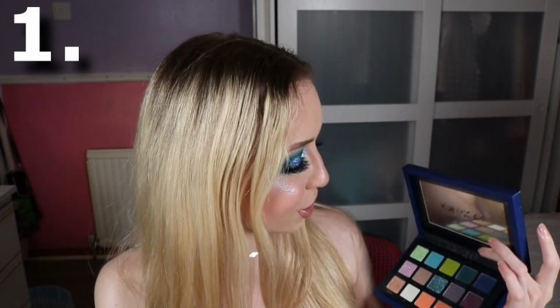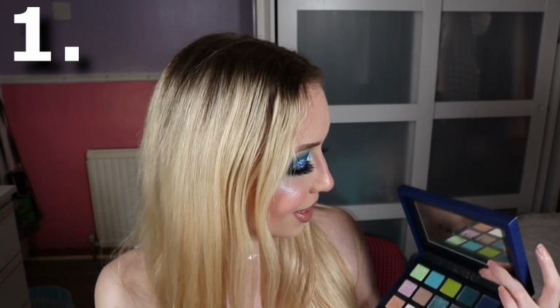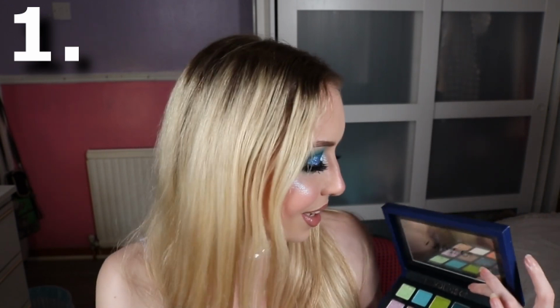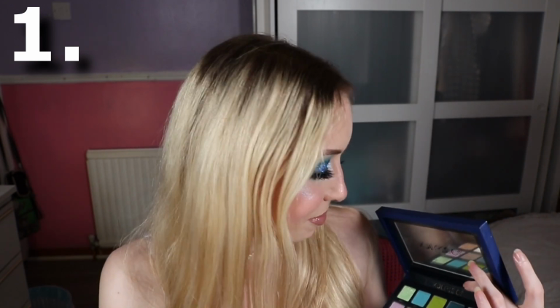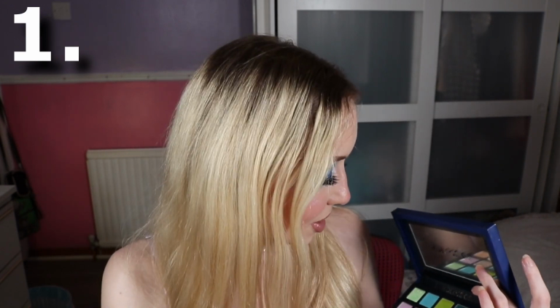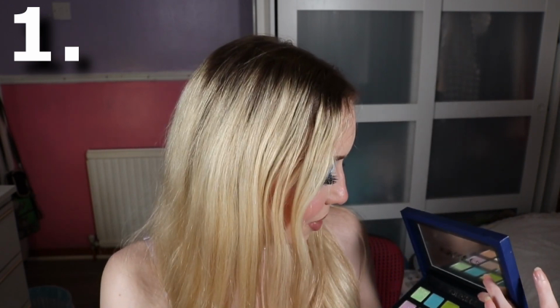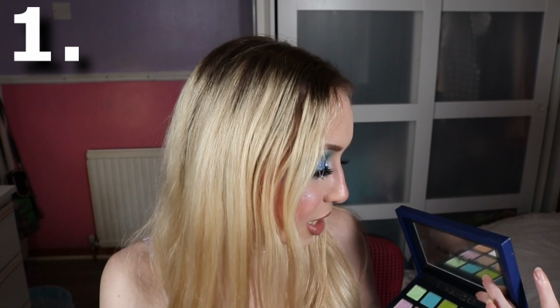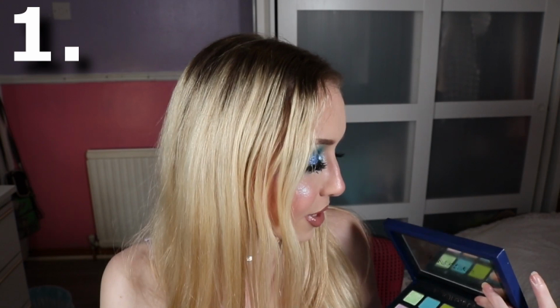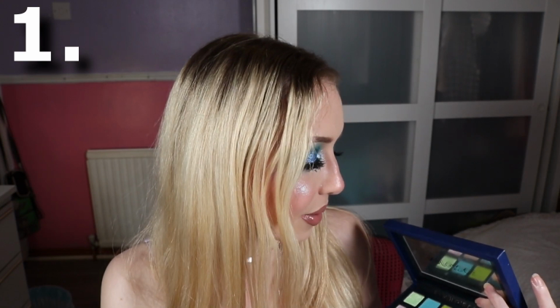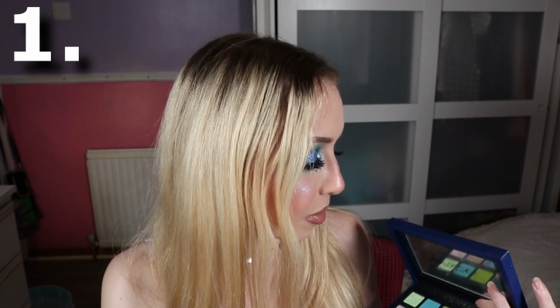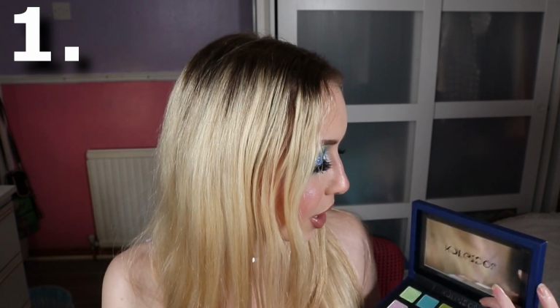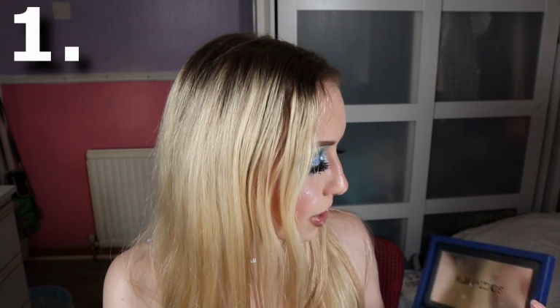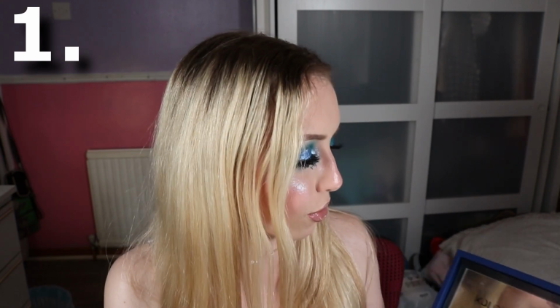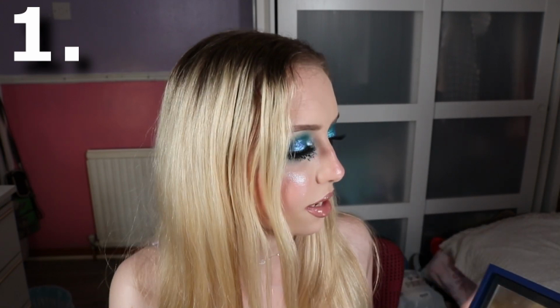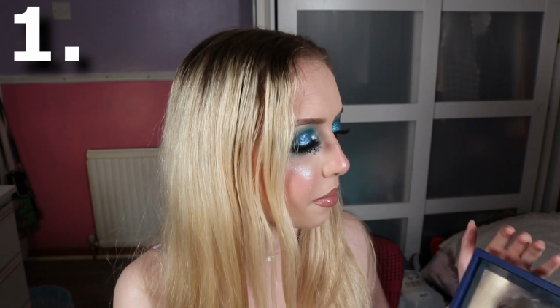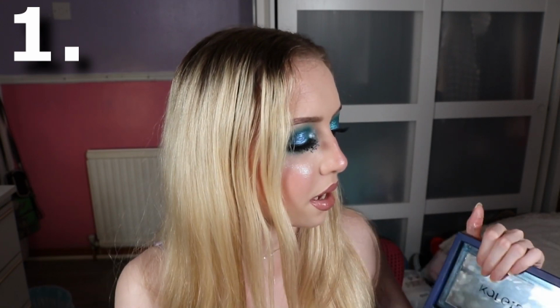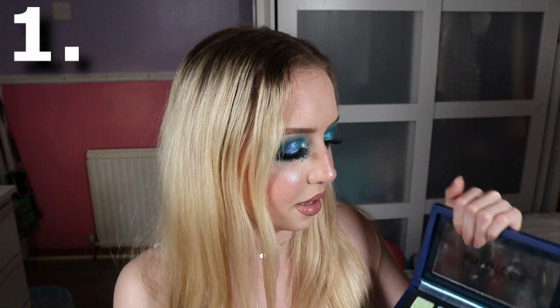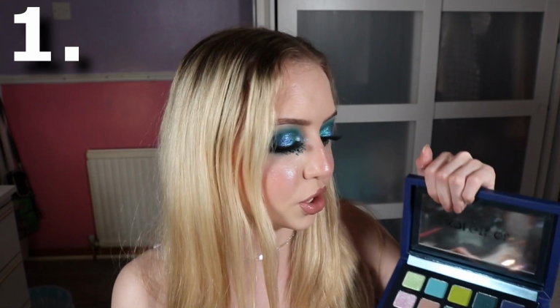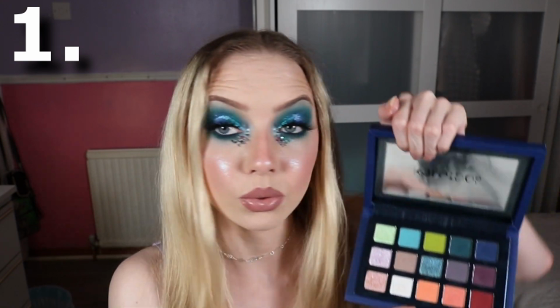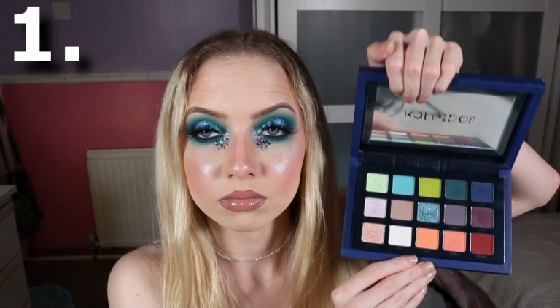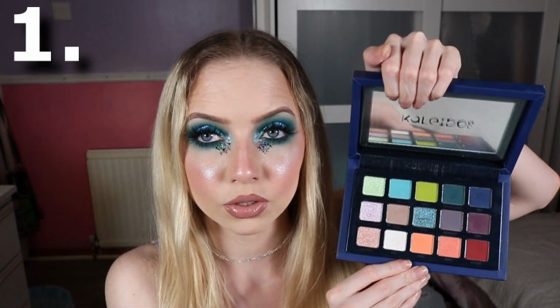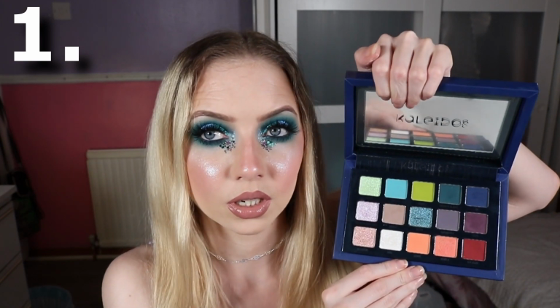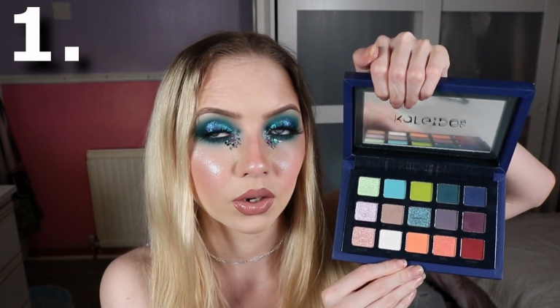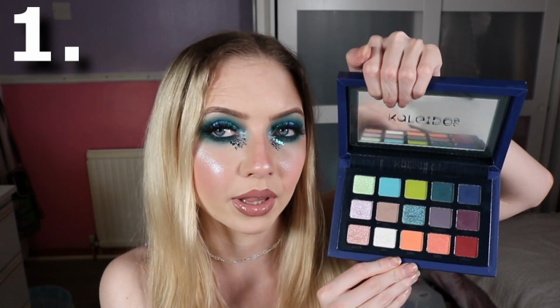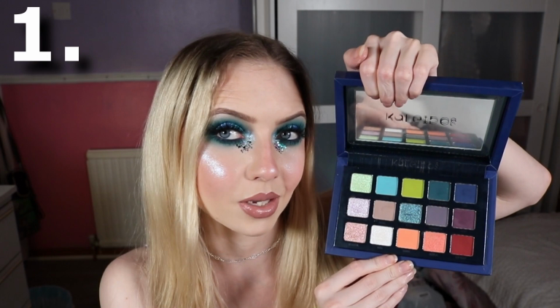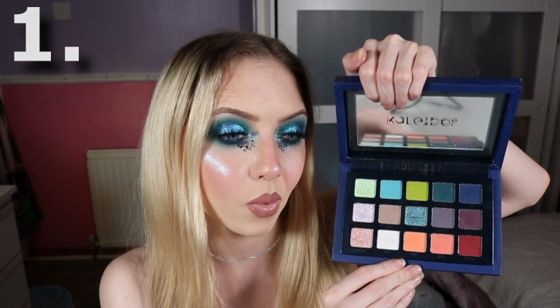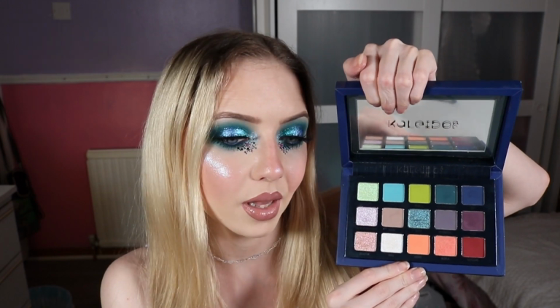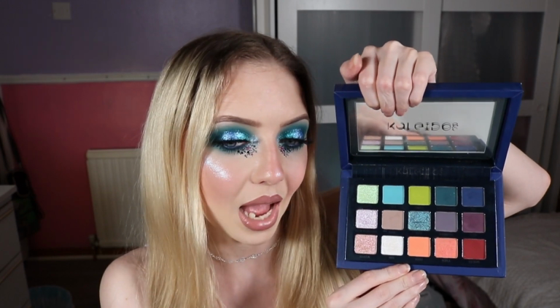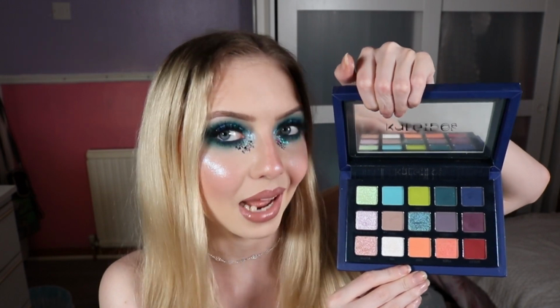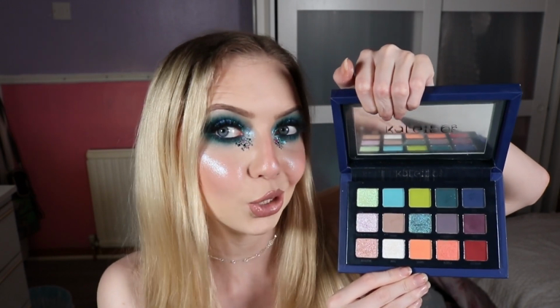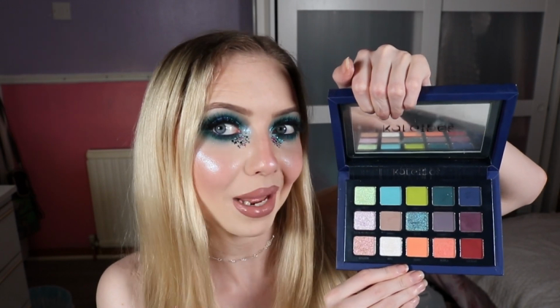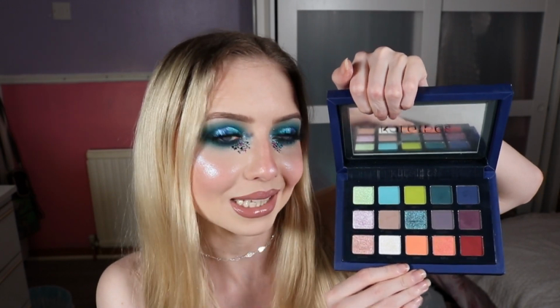There's just something about this palette that makes me so inspired and I have so many options. I need to bust this out a little bit more. Someone has requested another look from me using this, so I will add that to my list.